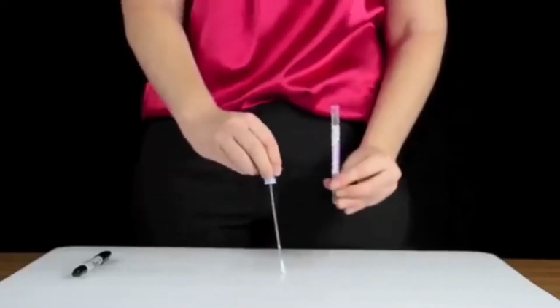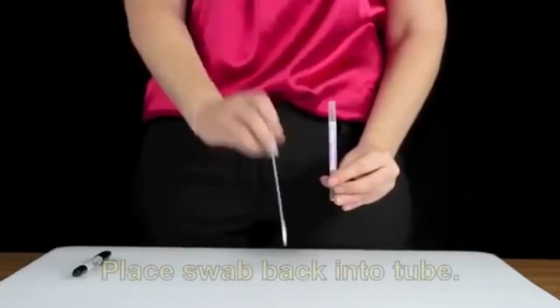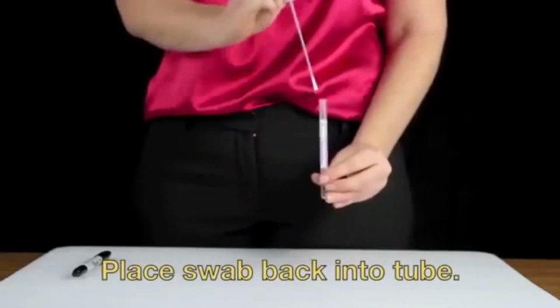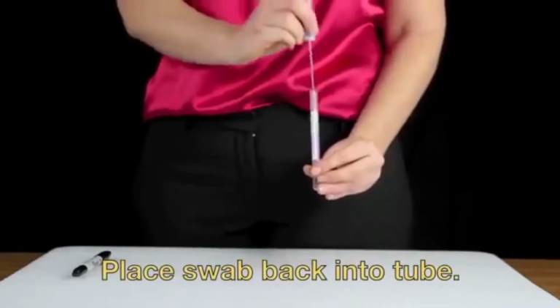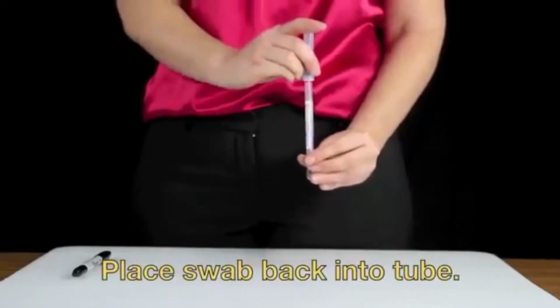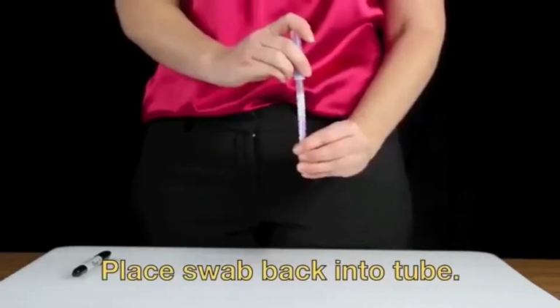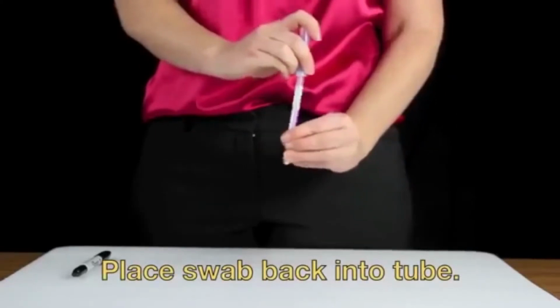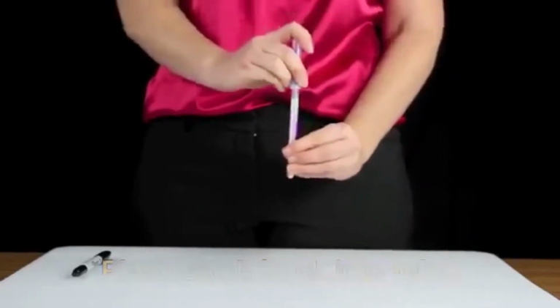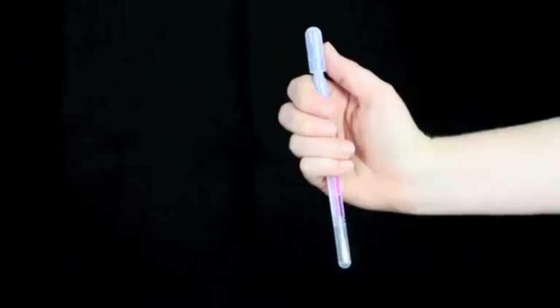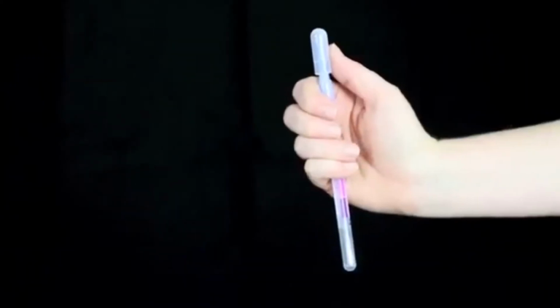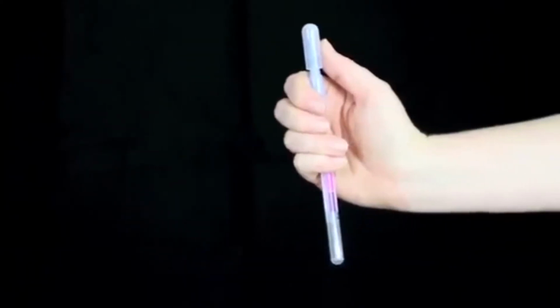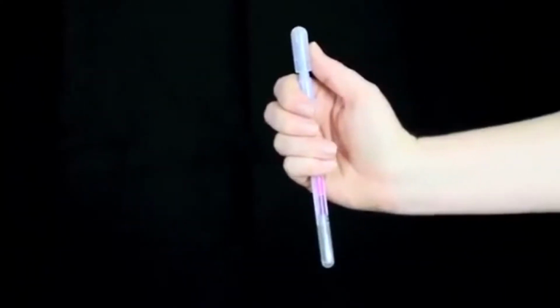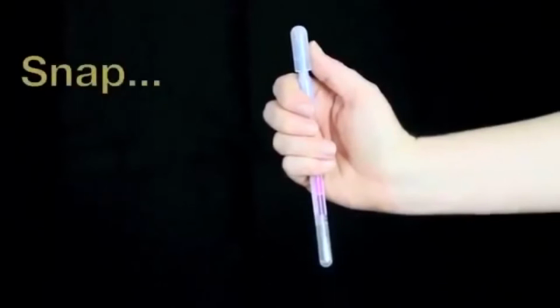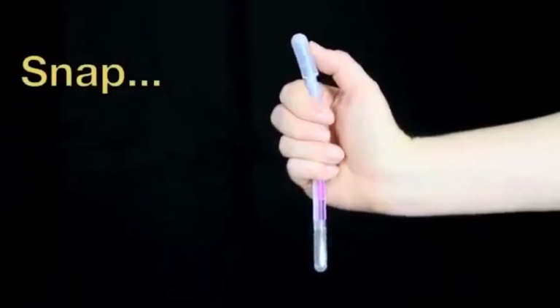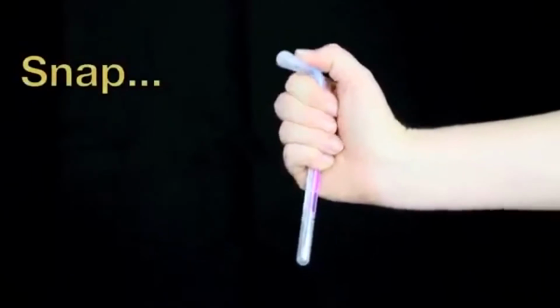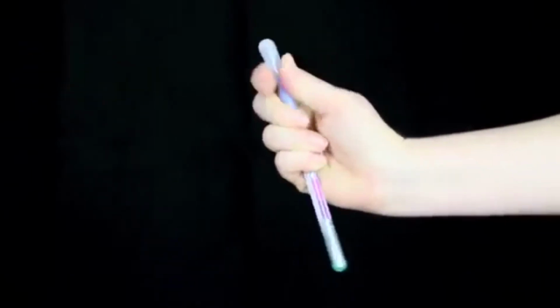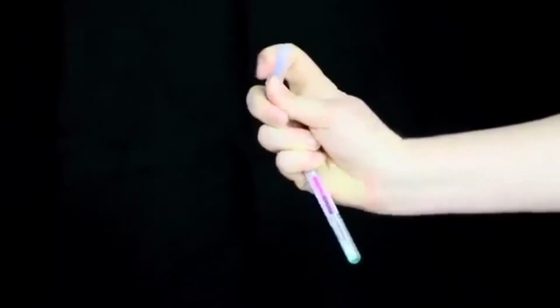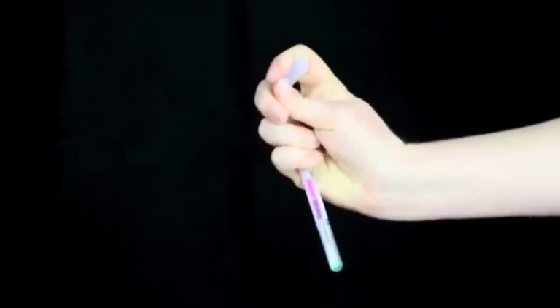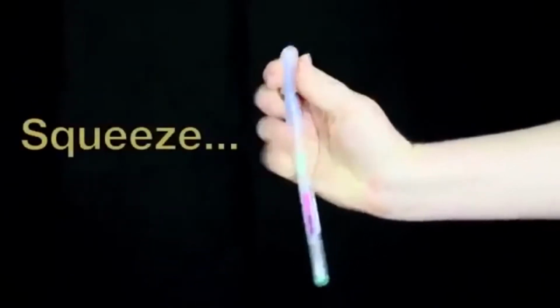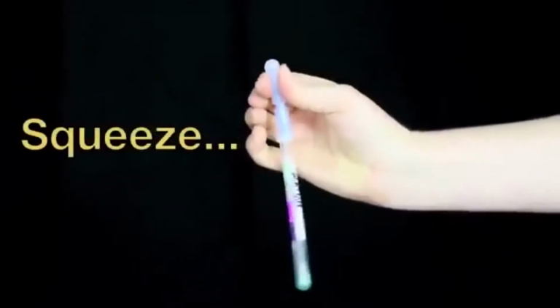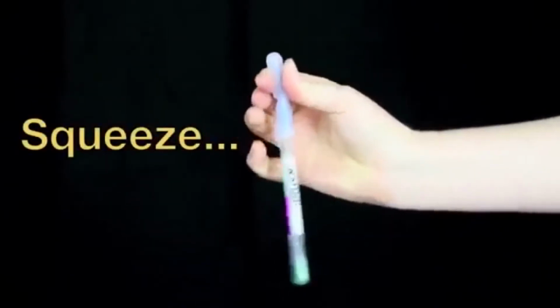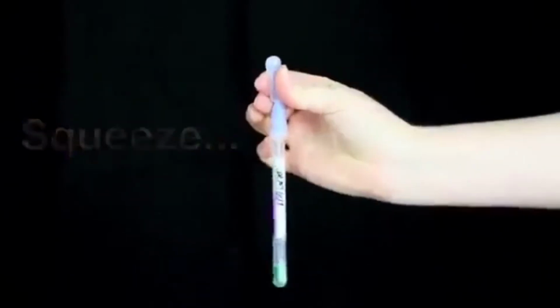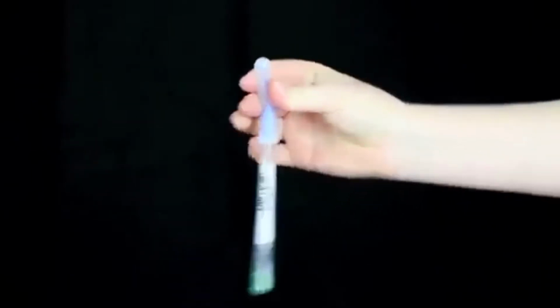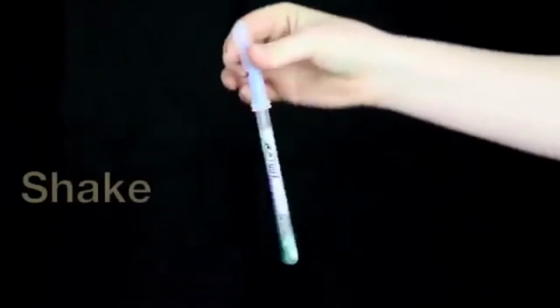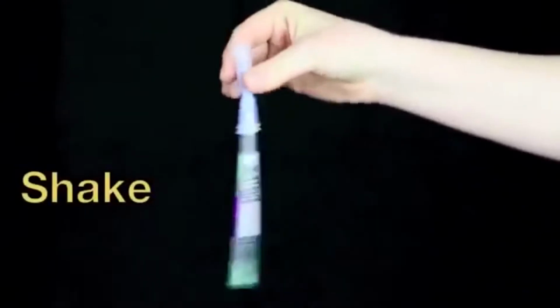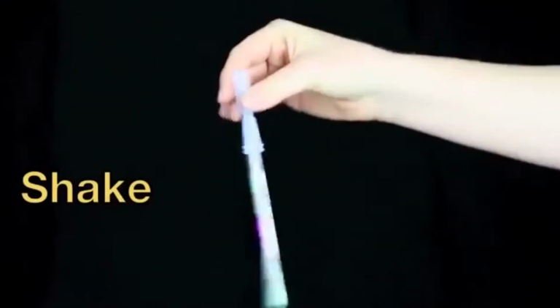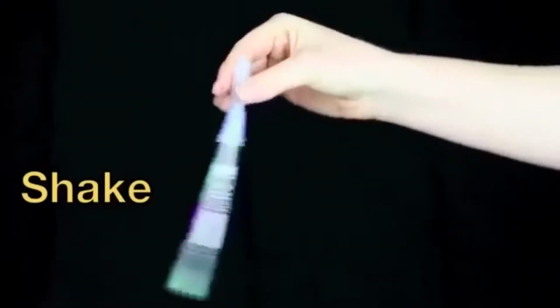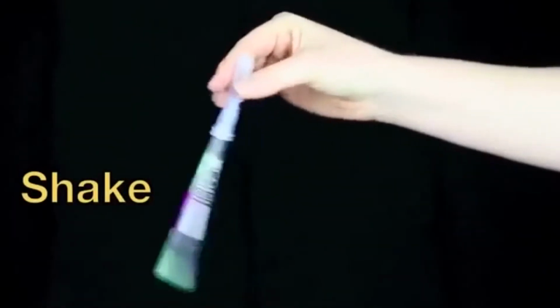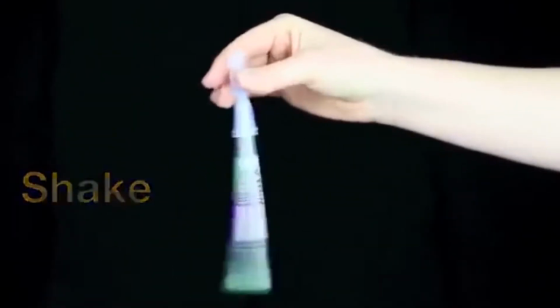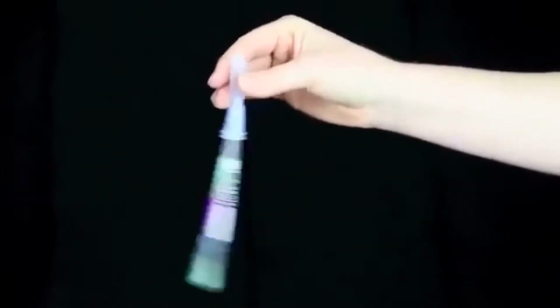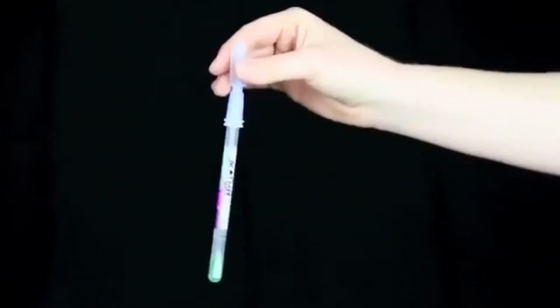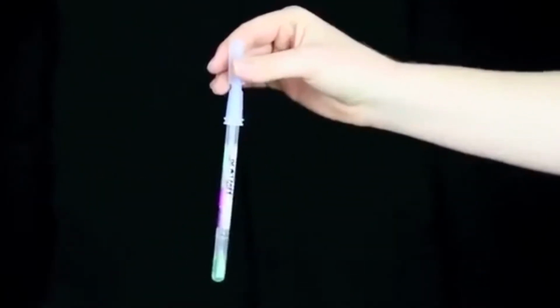Replace the swab in the tube. Hold the swab tube firmly and use the thumb and forefinger to break the snap valve by bending the bulb forward and backward. Squeeze the bulb twice to expel liquid down the swab shaft and shake for 5-10 seconds.